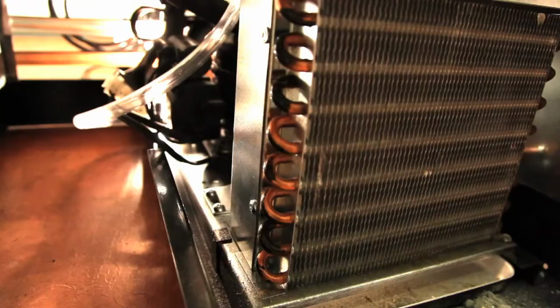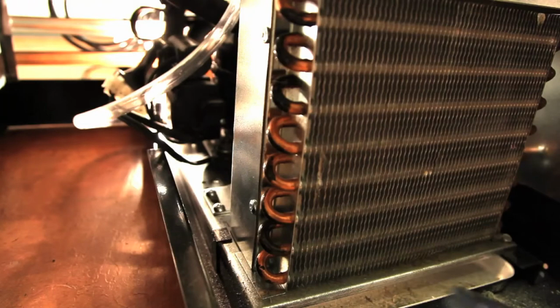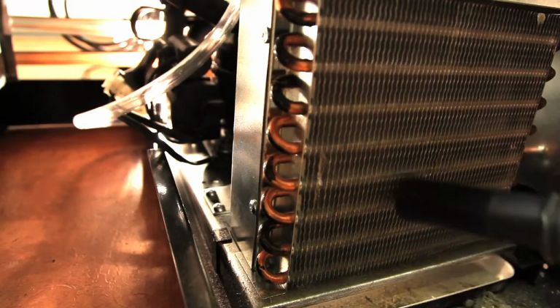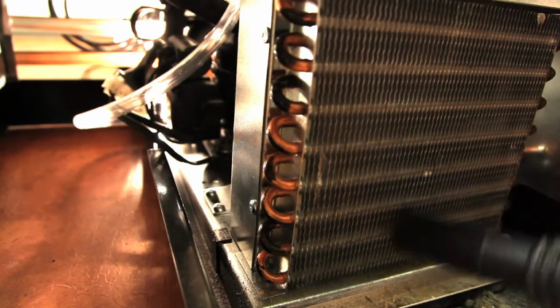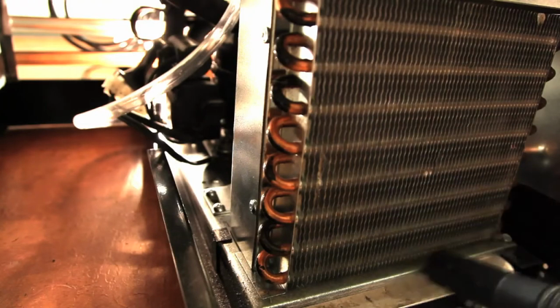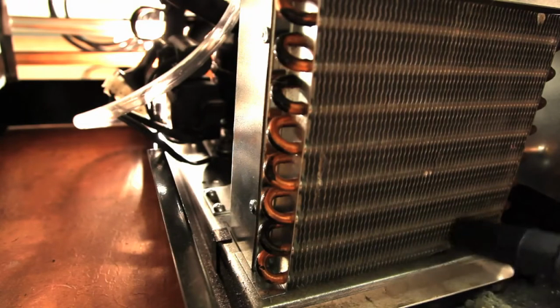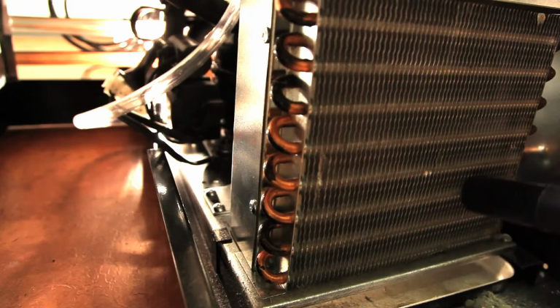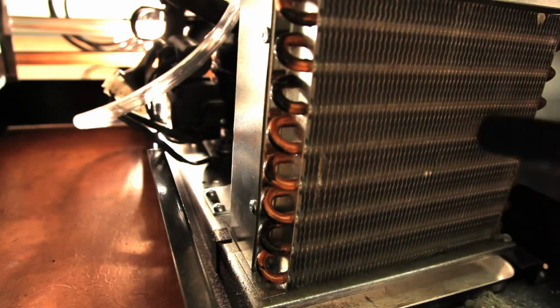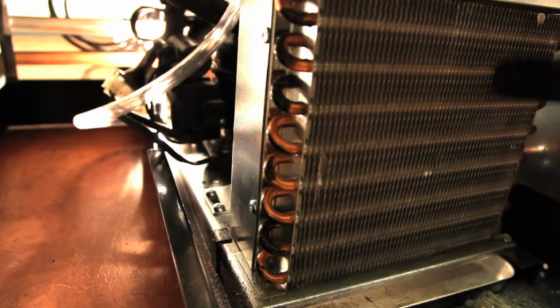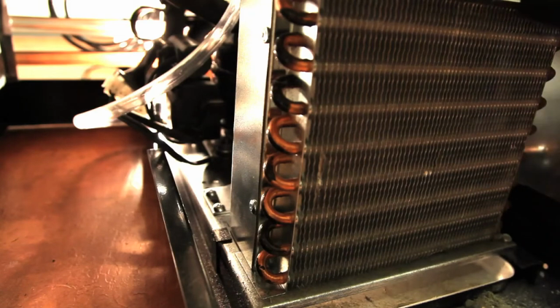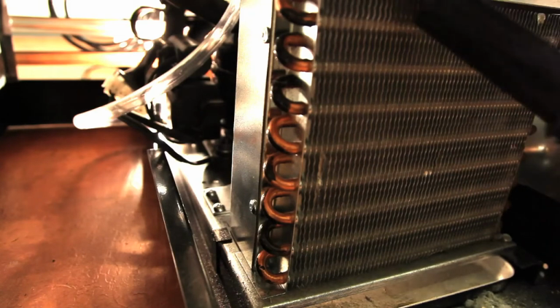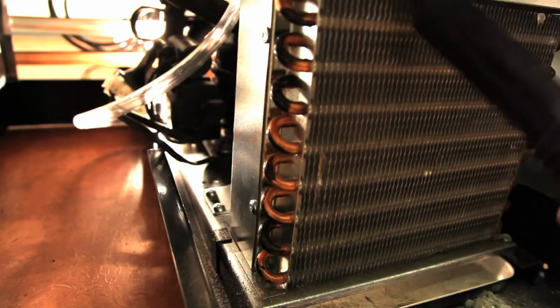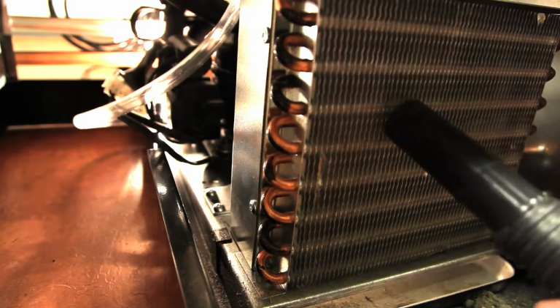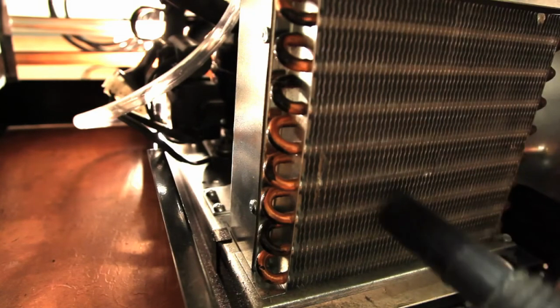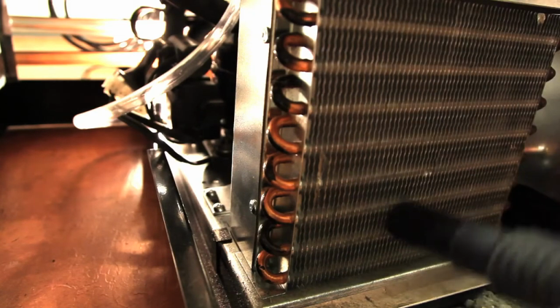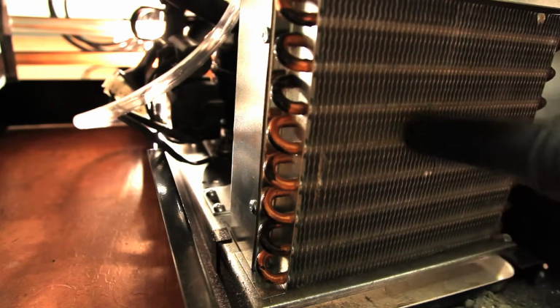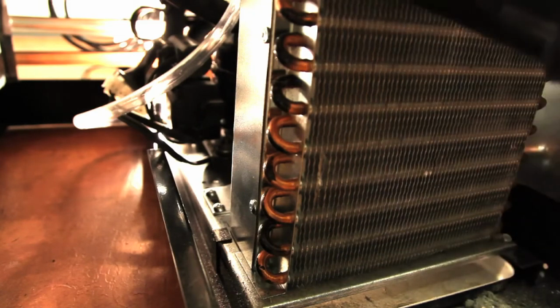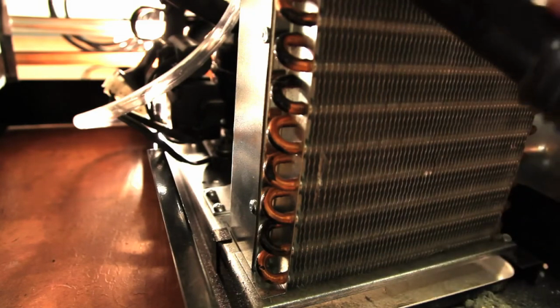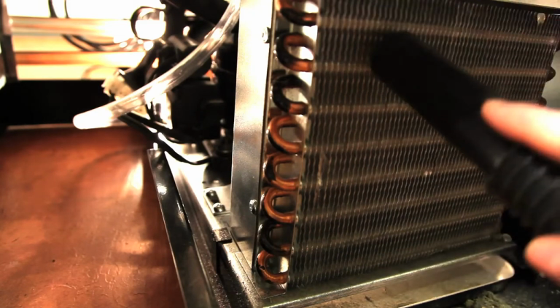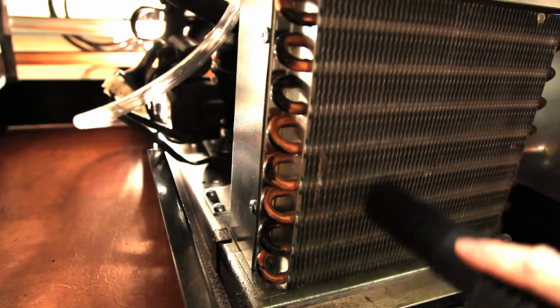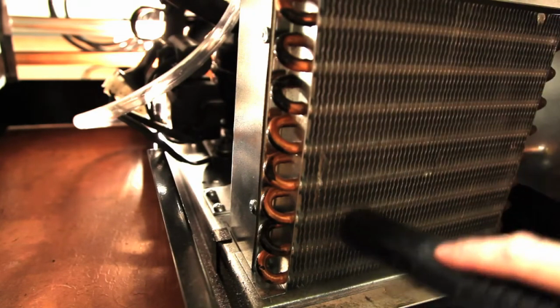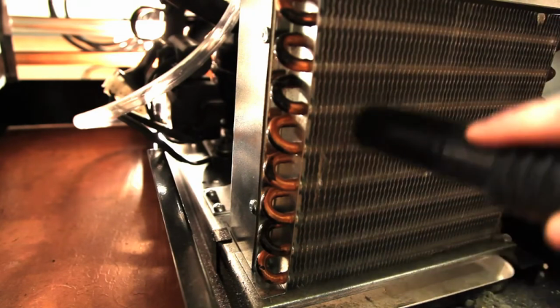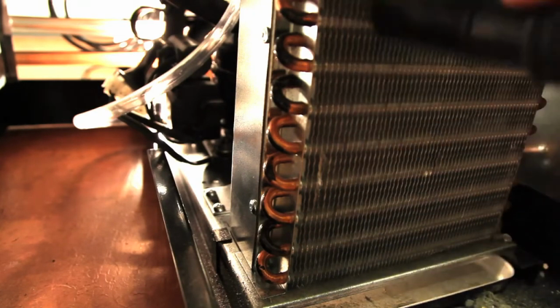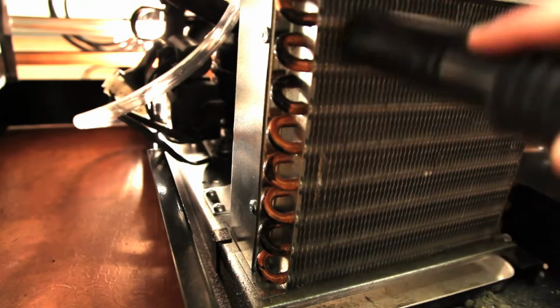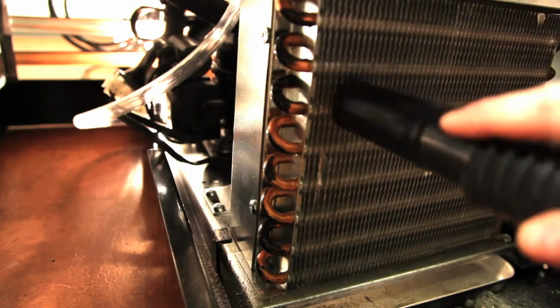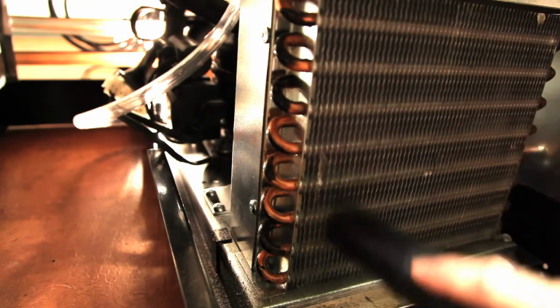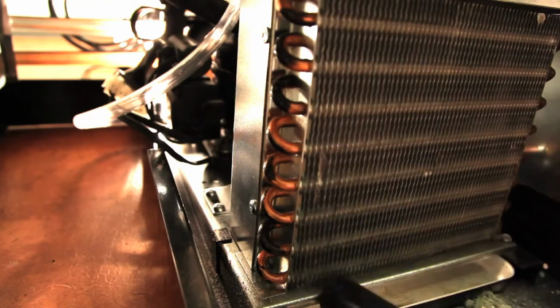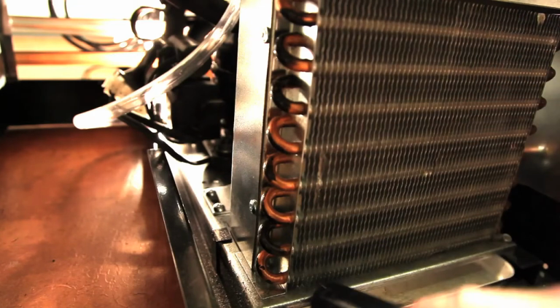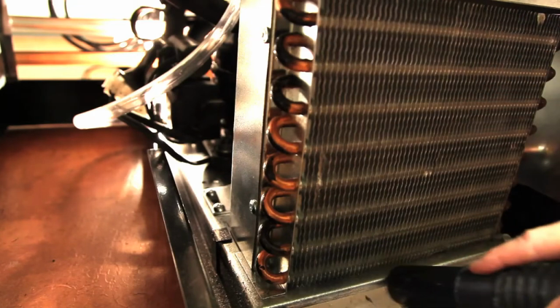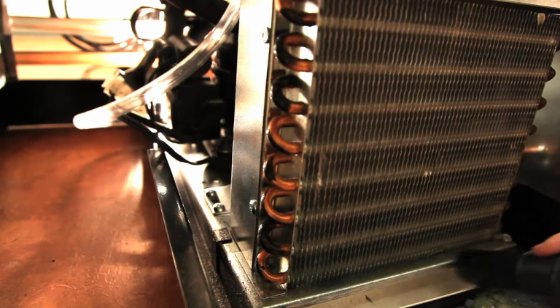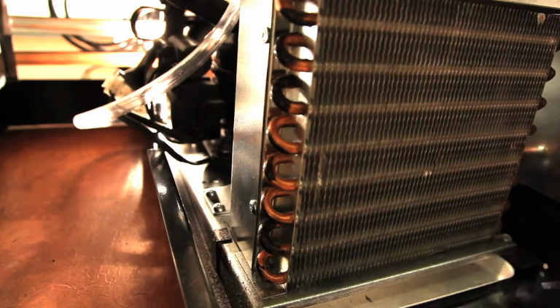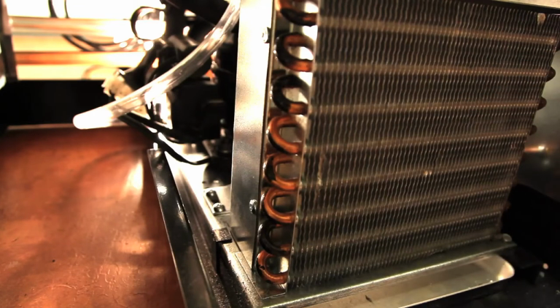Step 4: After brushing the condenser coil, vacuum the dirt from the coil, again moving the vacuum up and down the coil and never side to side, as this could bend the fins on the coil.